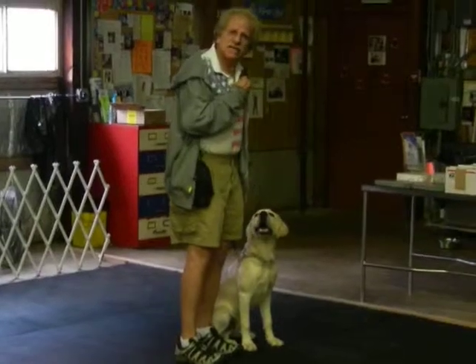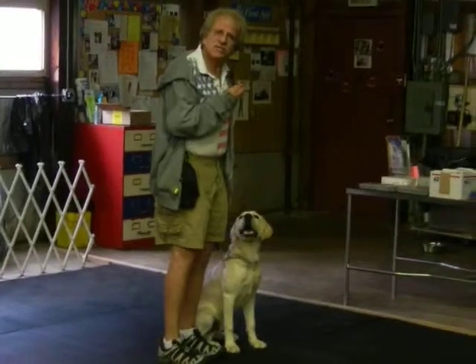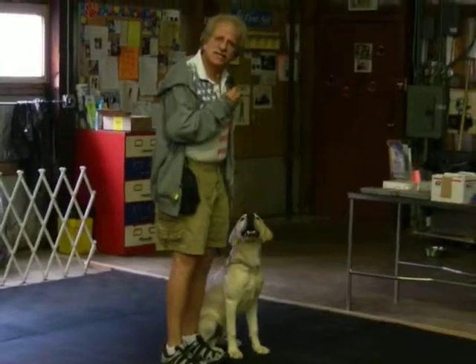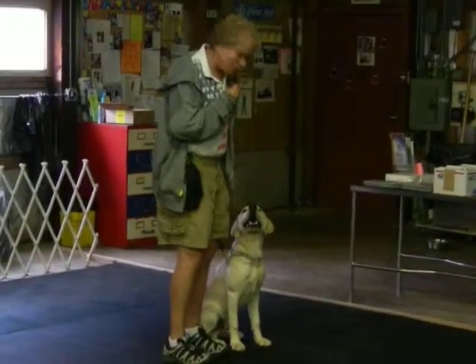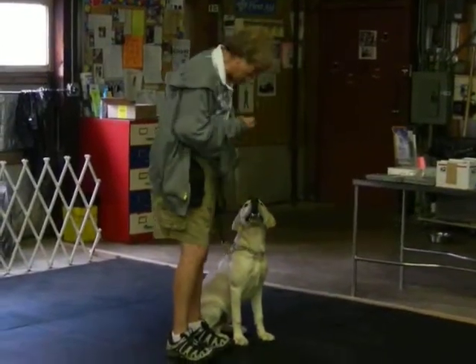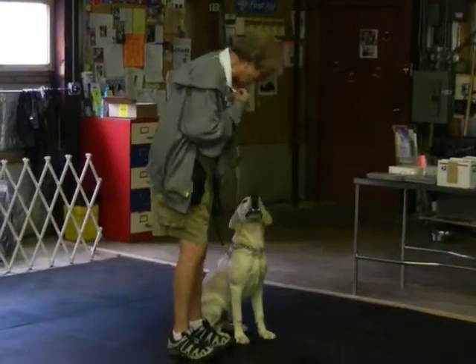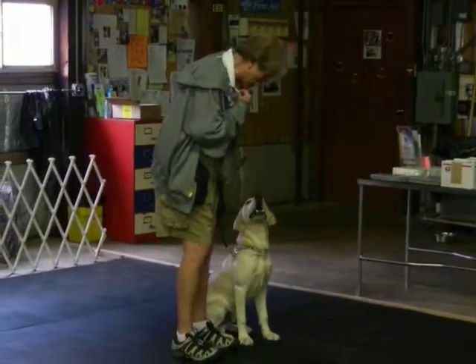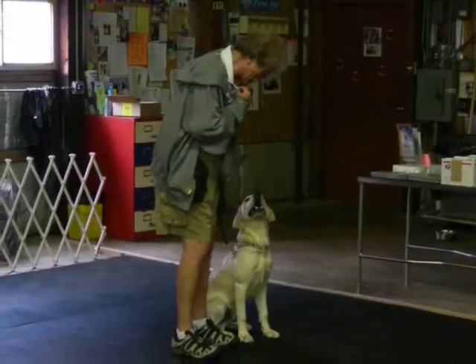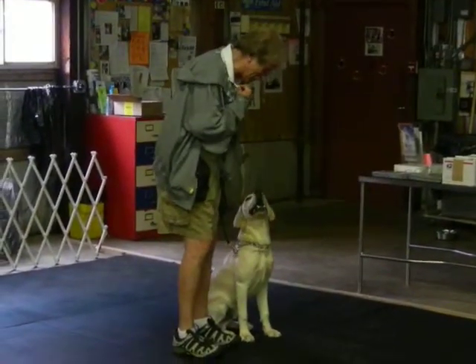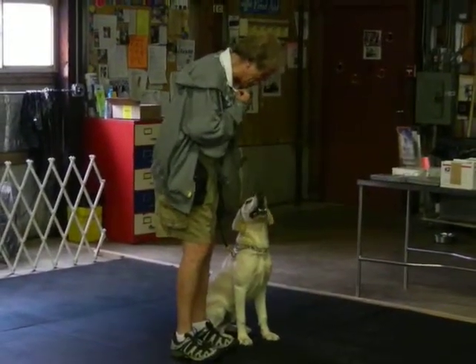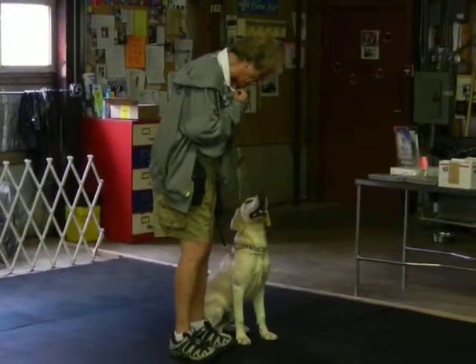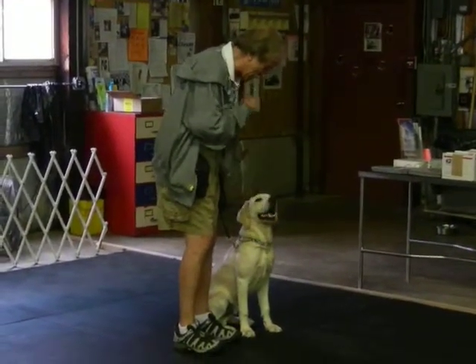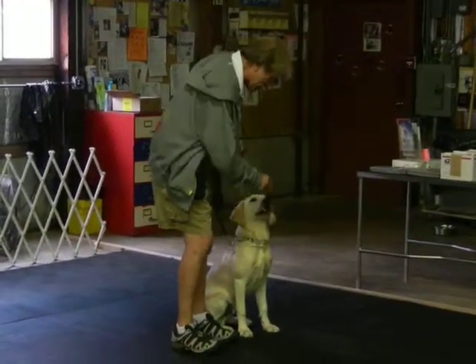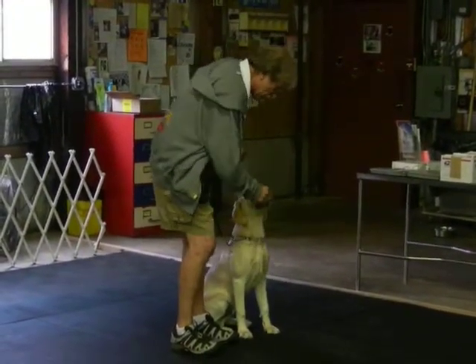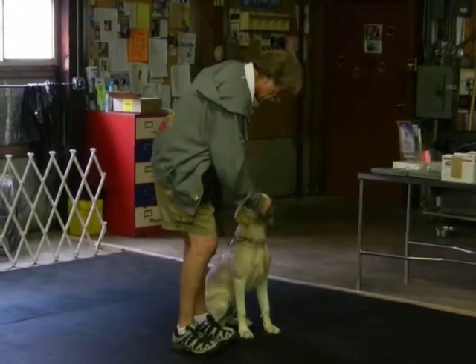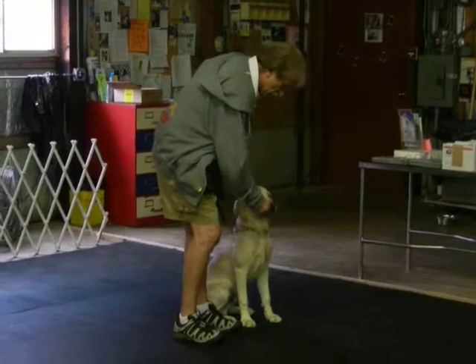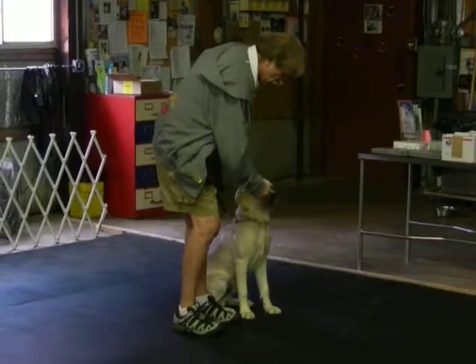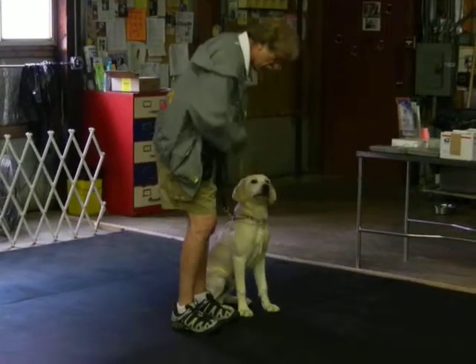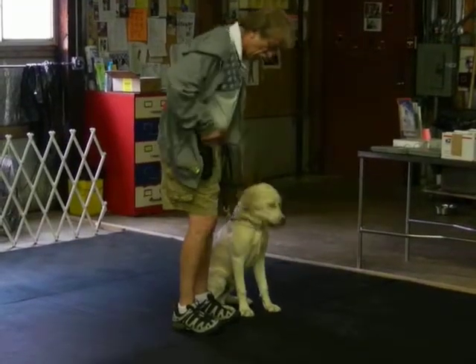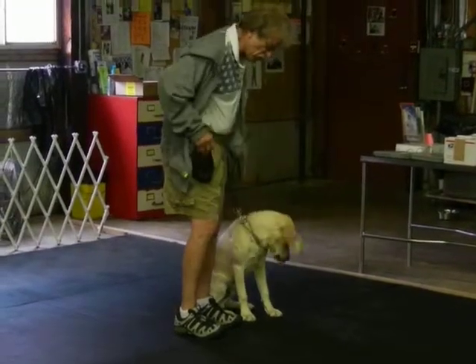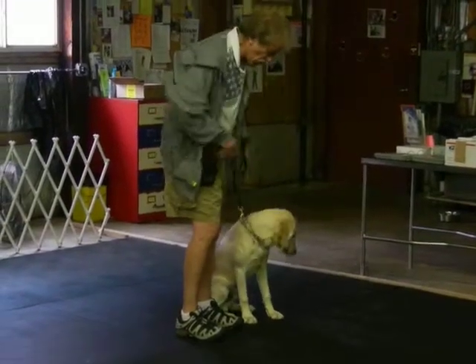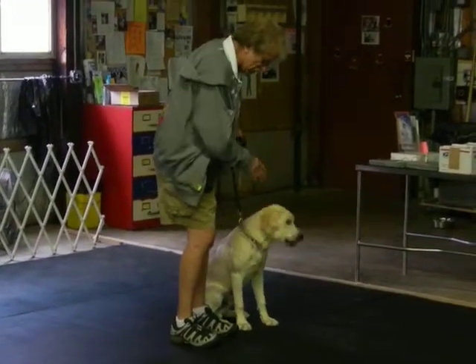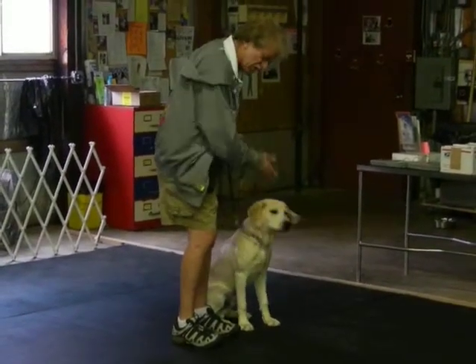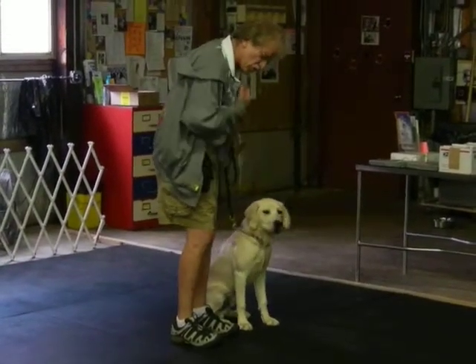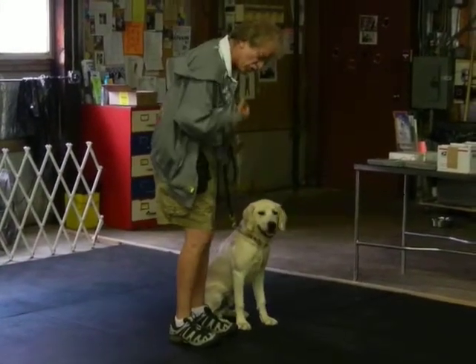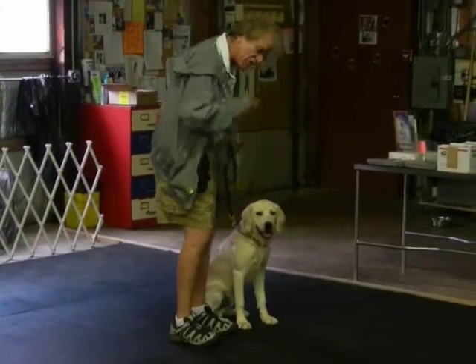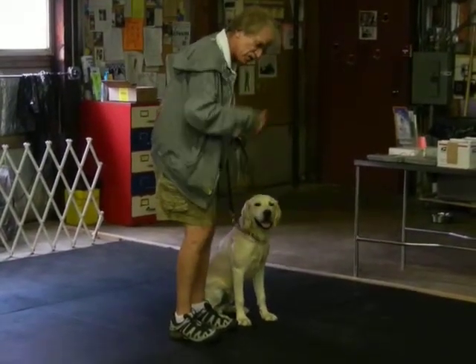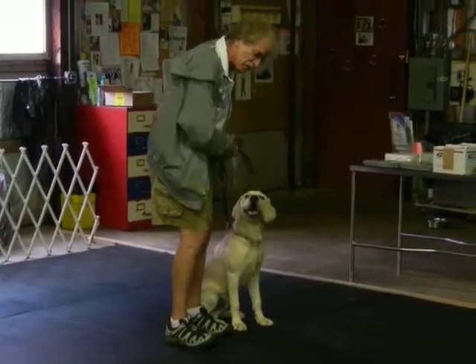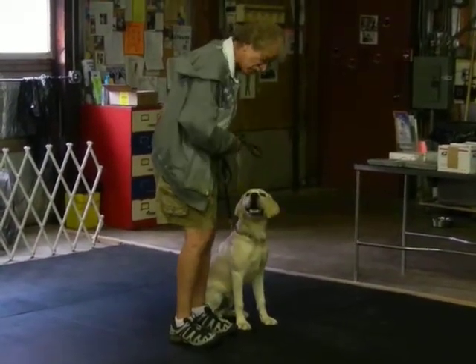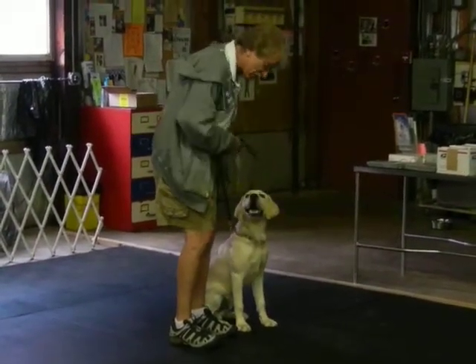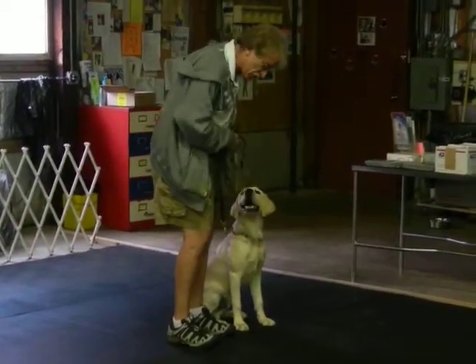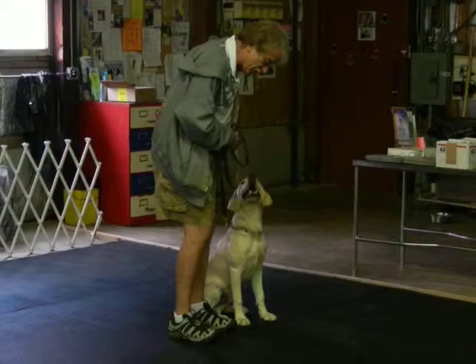This is Branson. This is a seven-month-old lad in his first week of board training. Our first goal is to get him to work with me and do this basic foundation of obedience.